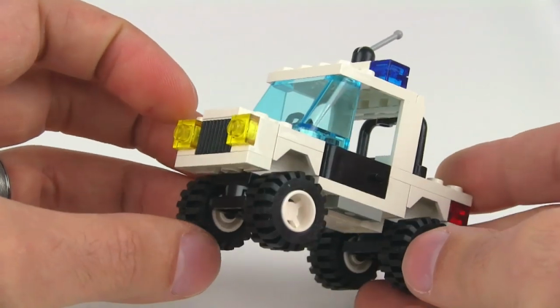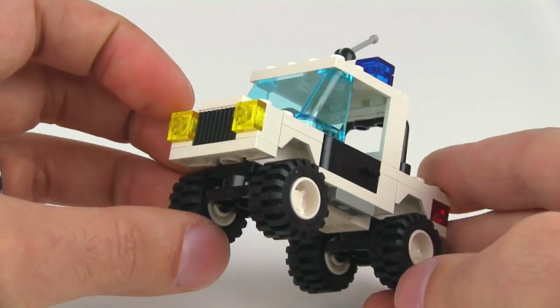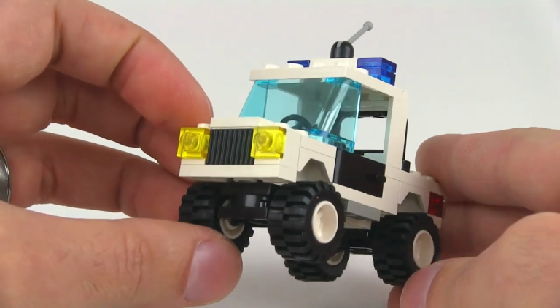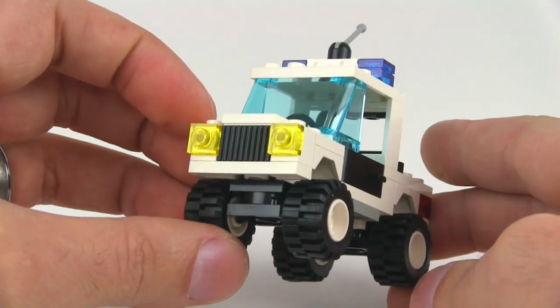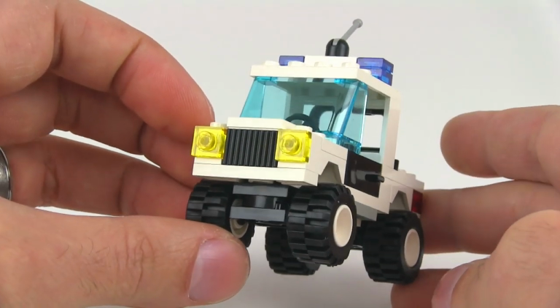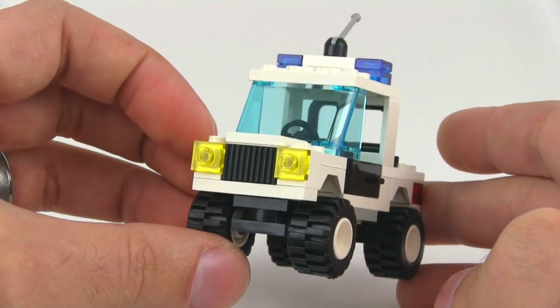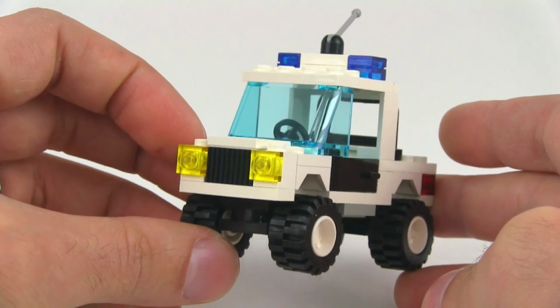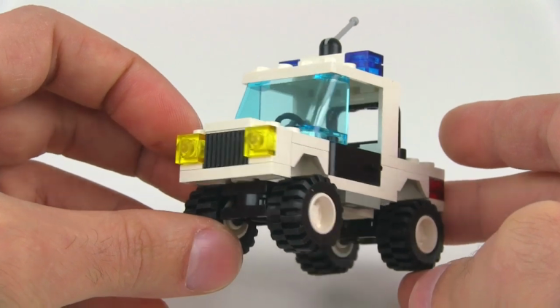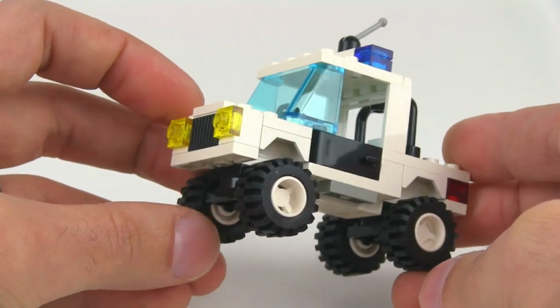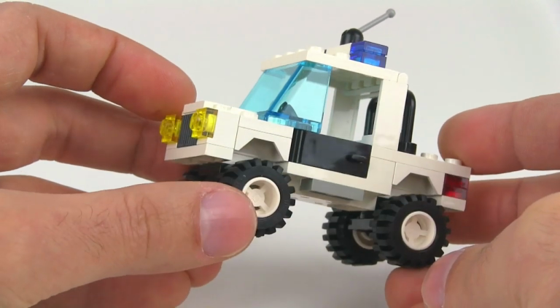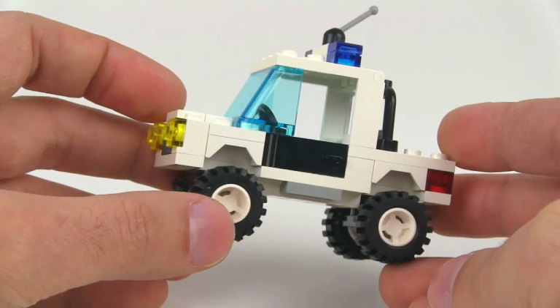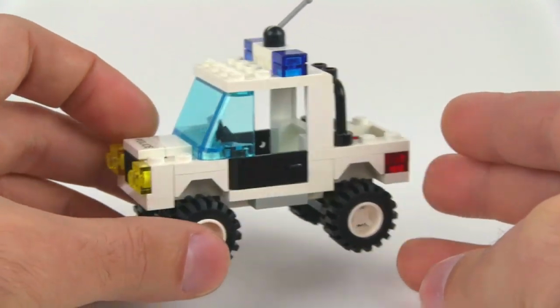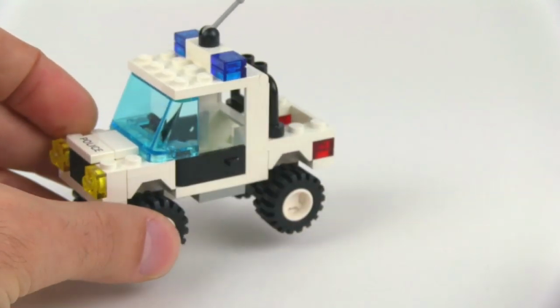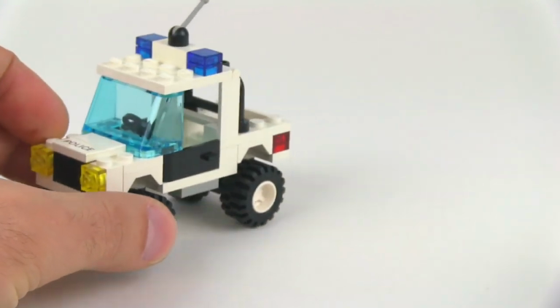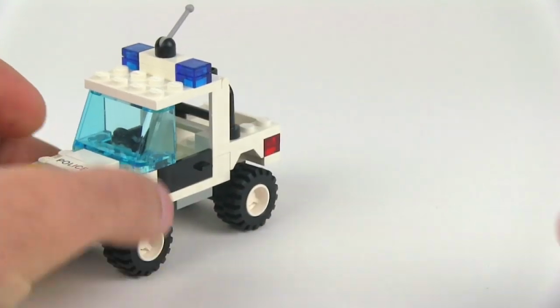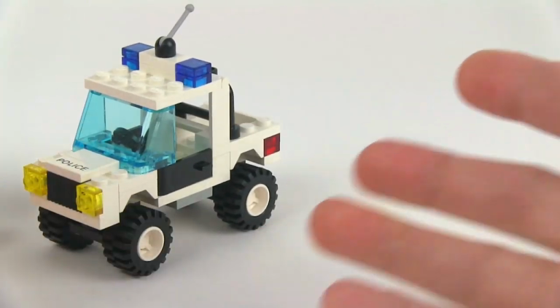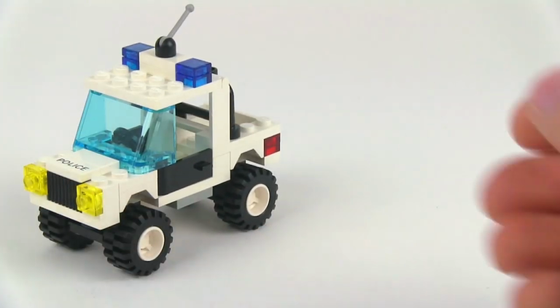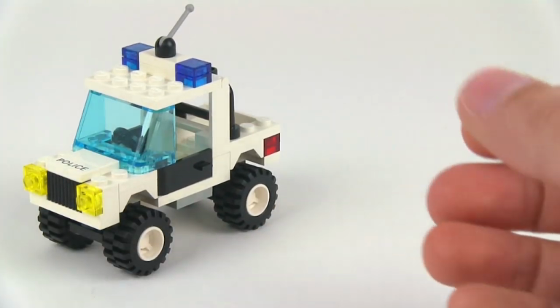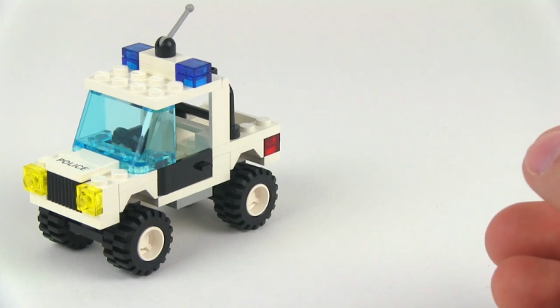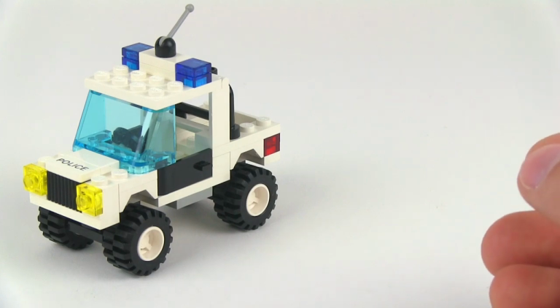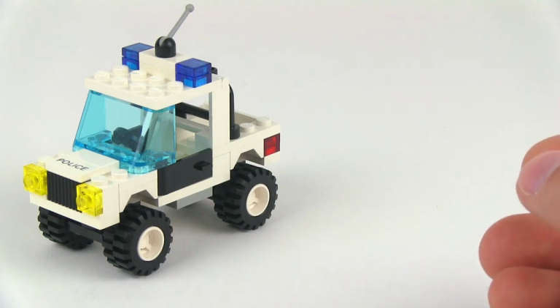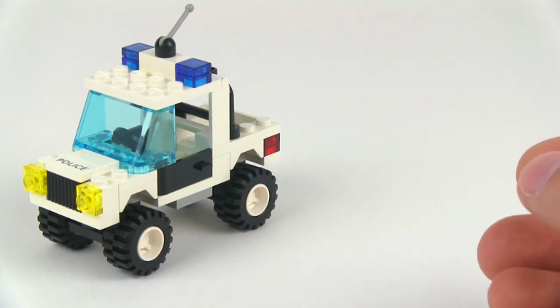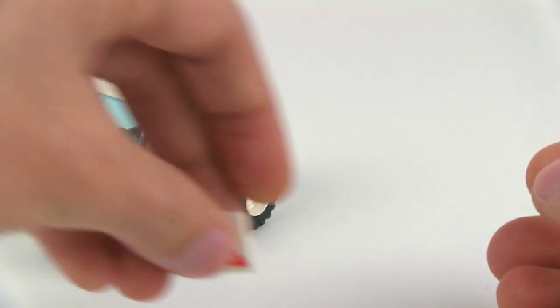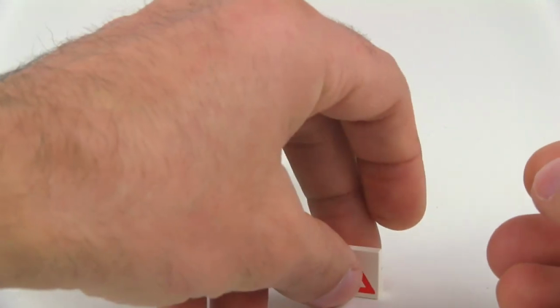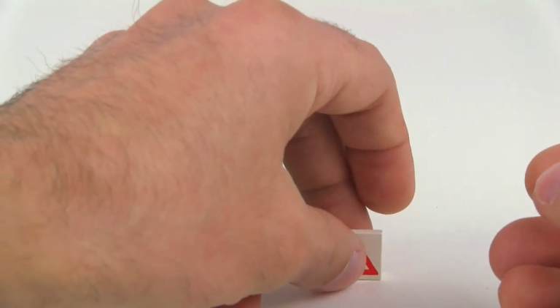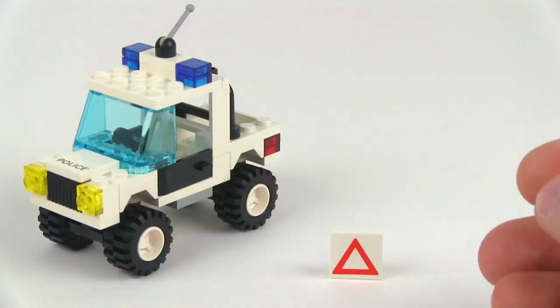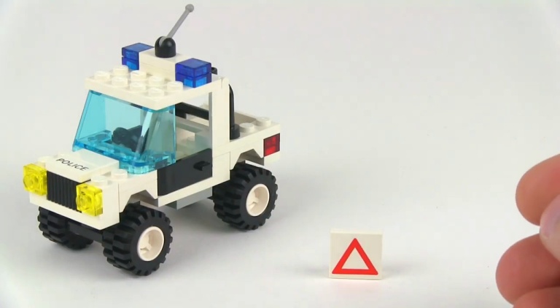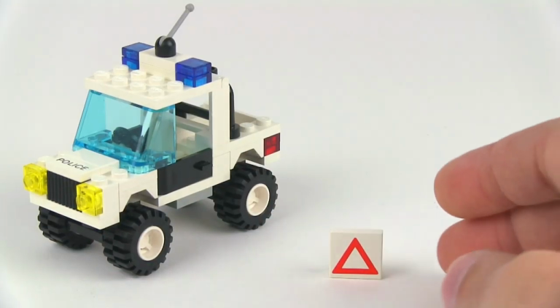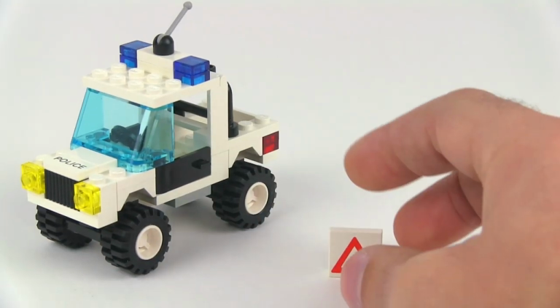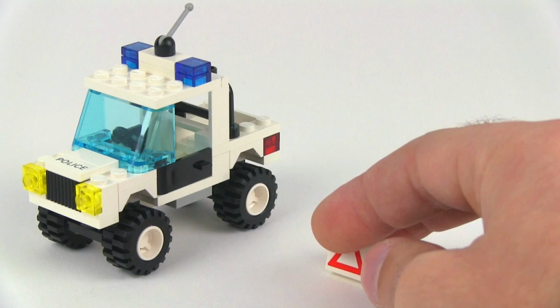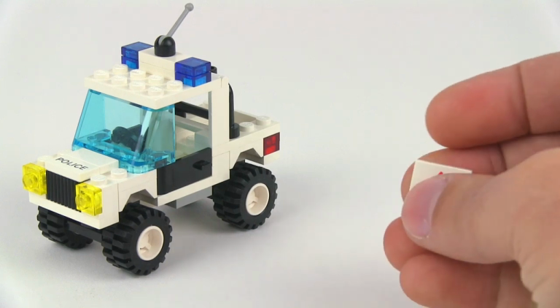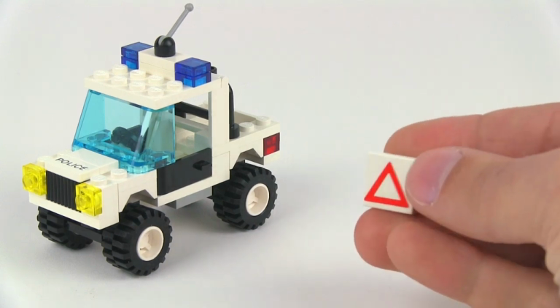This is nicely done though. I like it. I really like the look of it and it's just pretty timeless. There's just something about it that you just can't fake, you know. It's very genuine and very Lego.